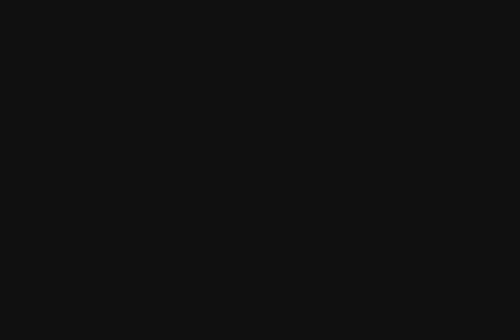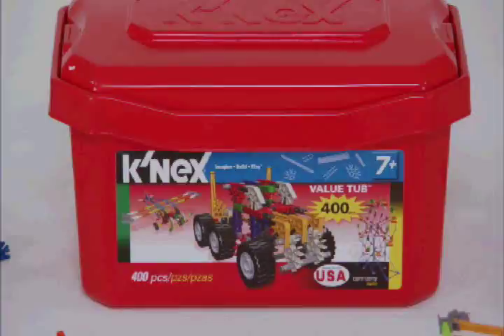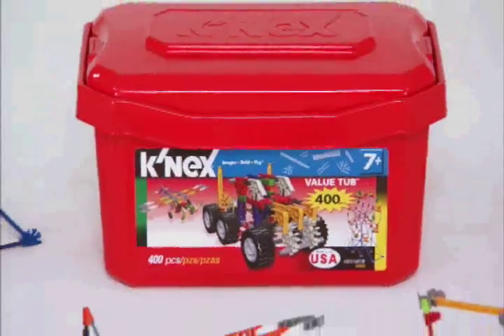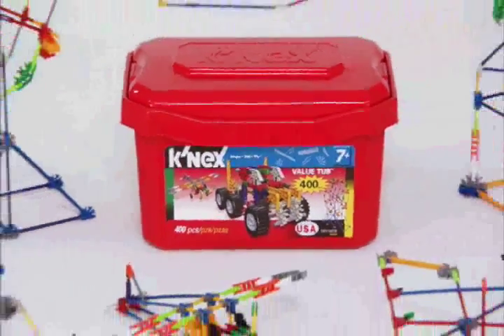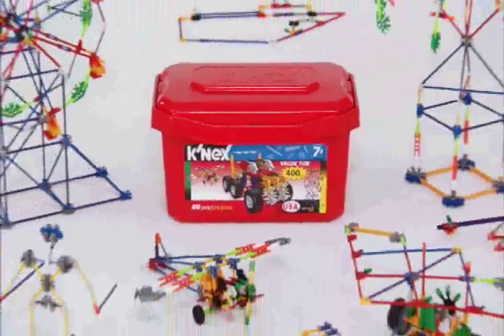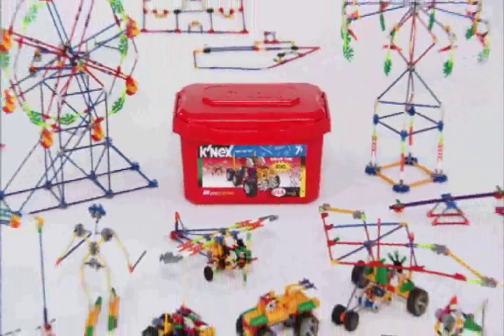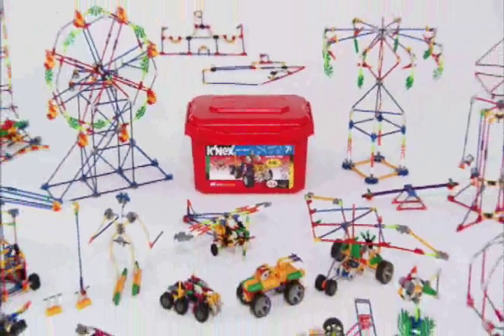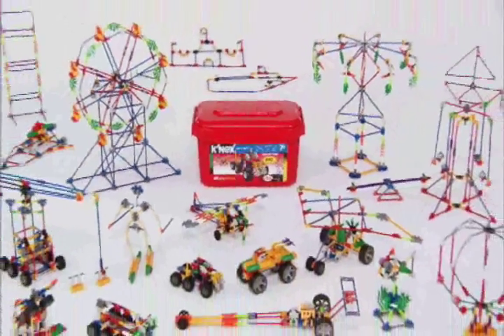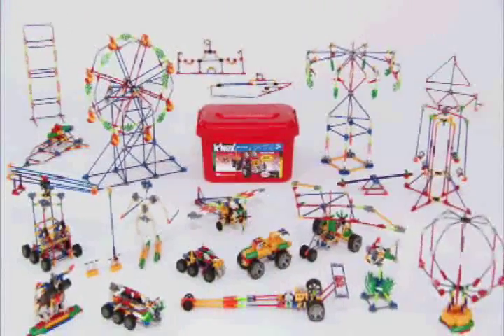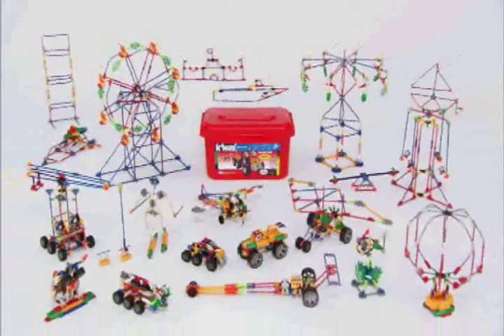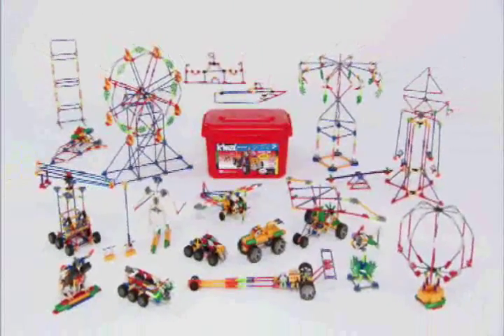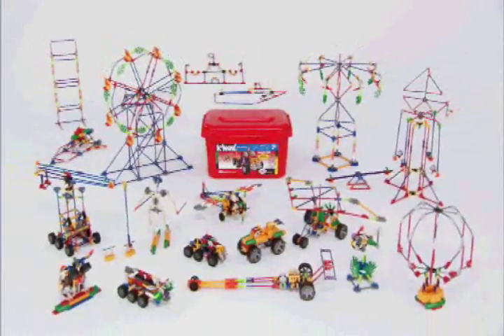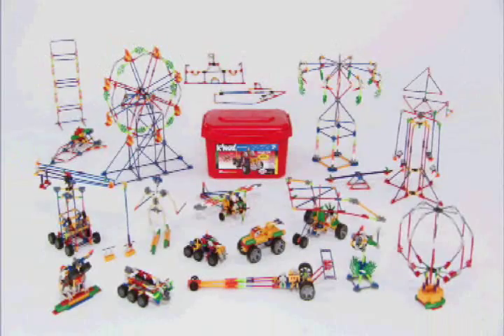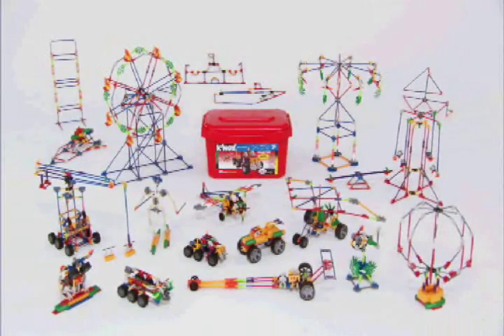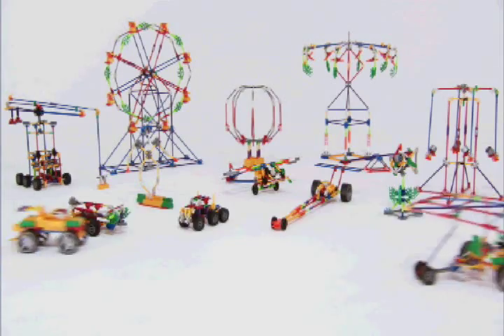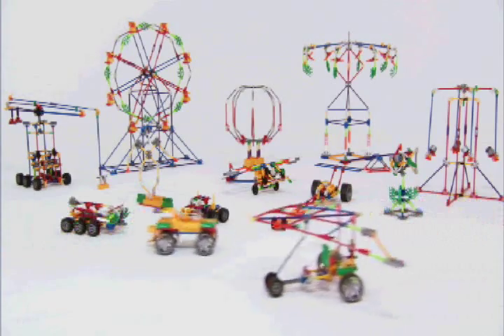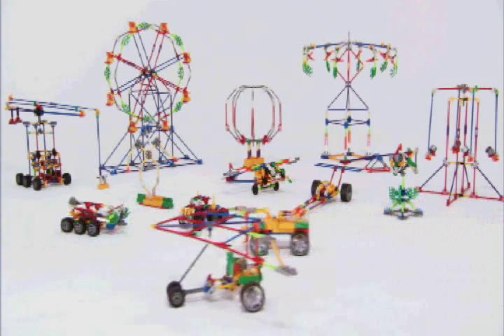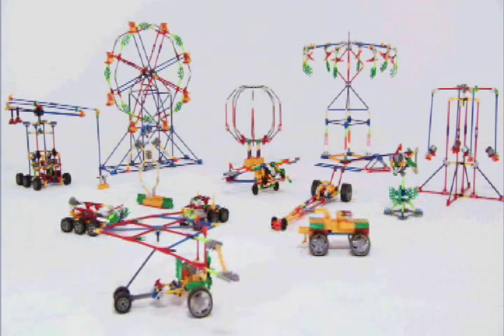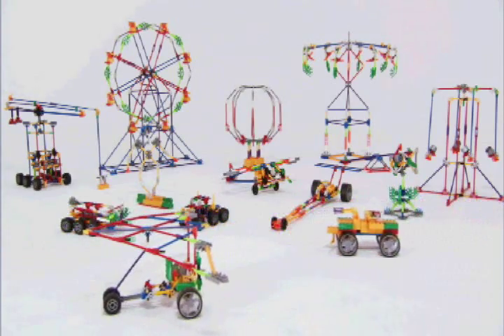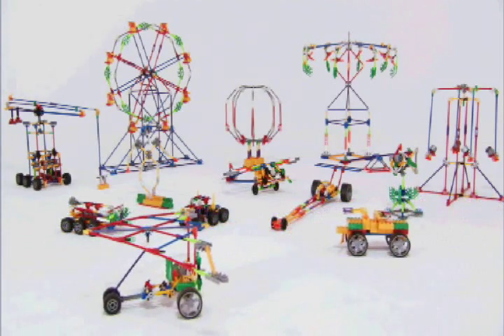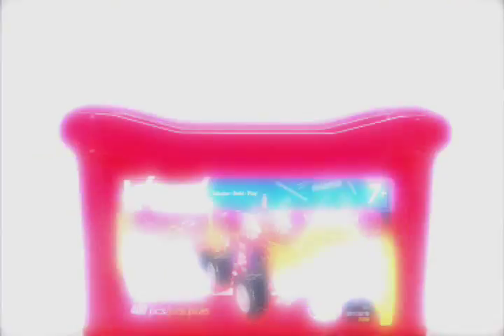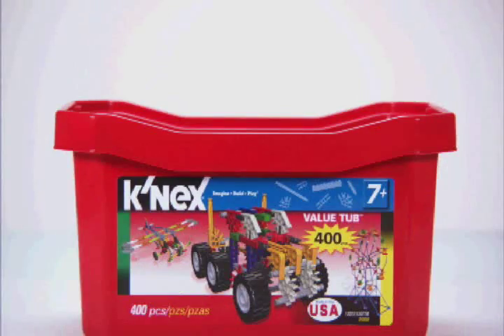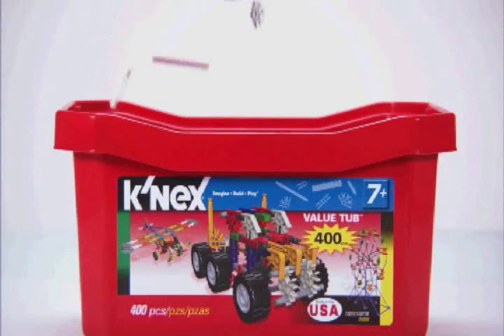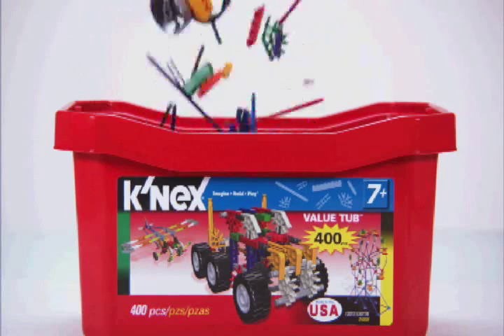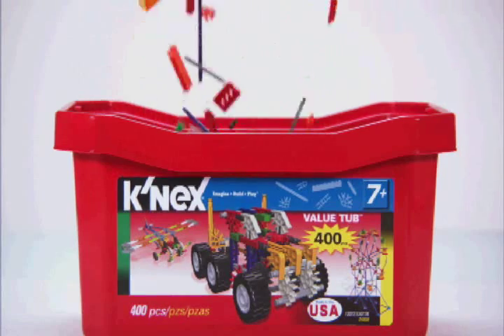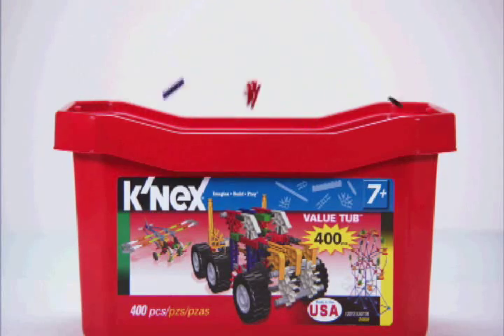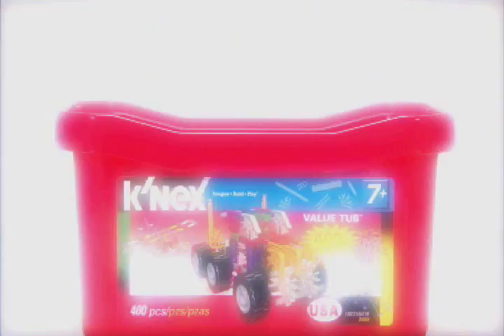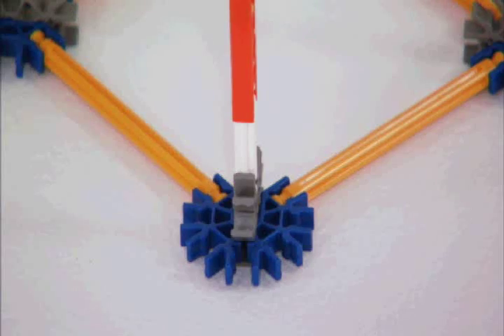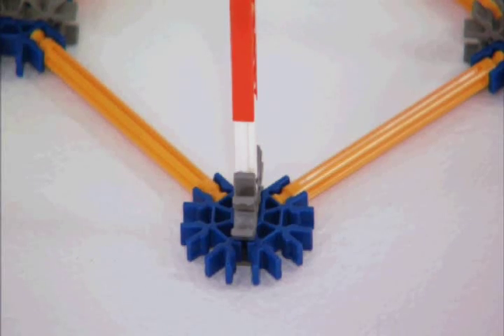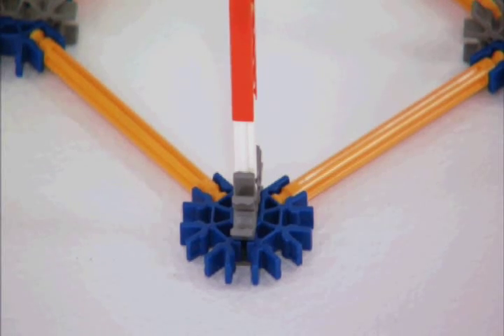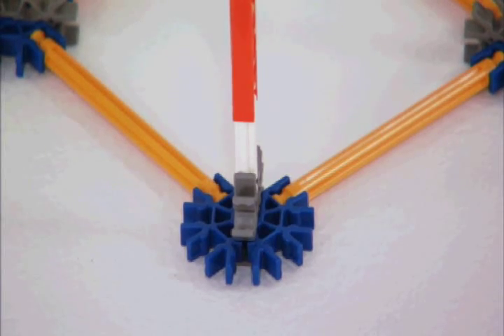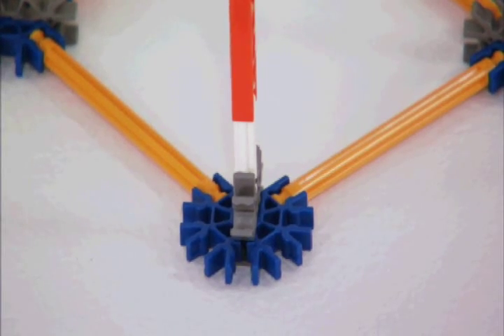Build anything you can imagine with the K'nex 400-piece value tub, designed for kids ages 7 and up, loaded with 400 parts, including classic K'nex rods and connectors.